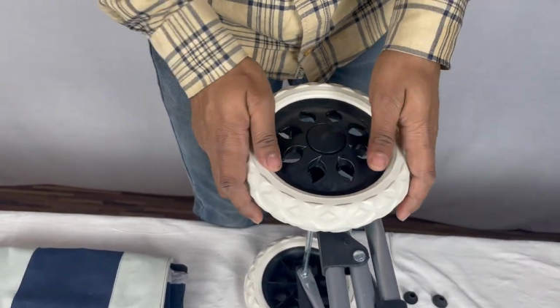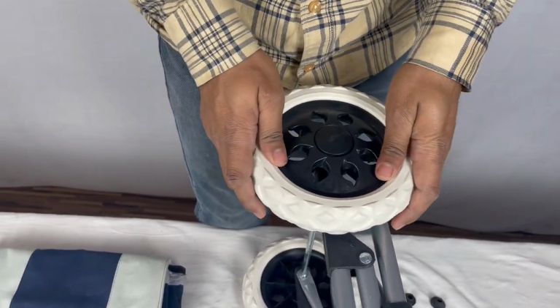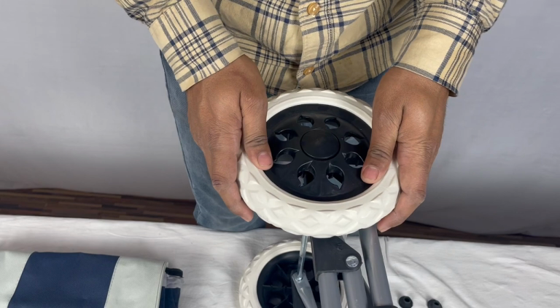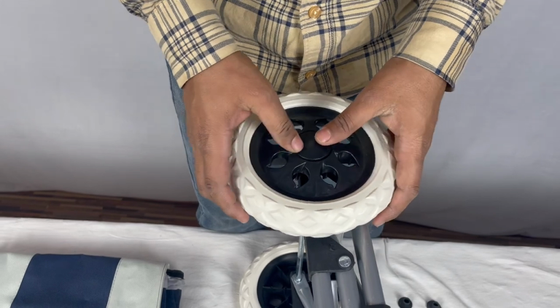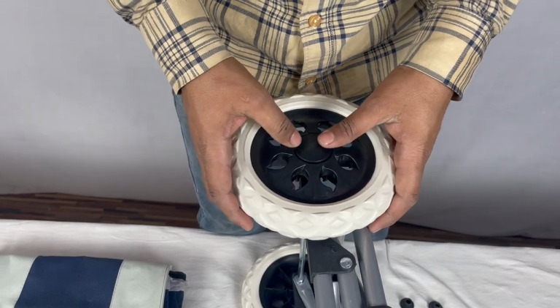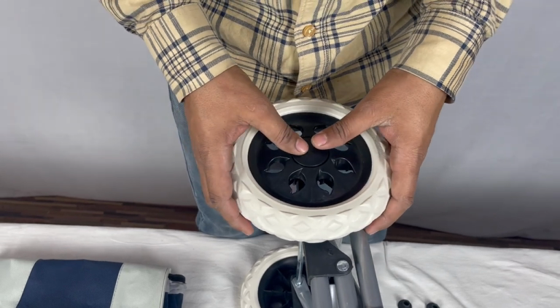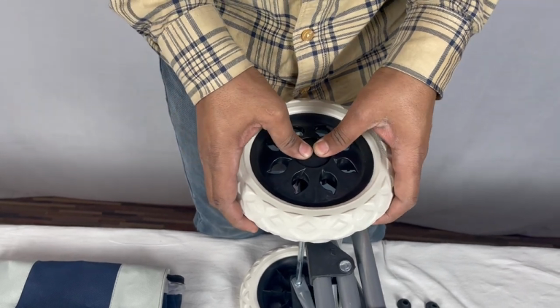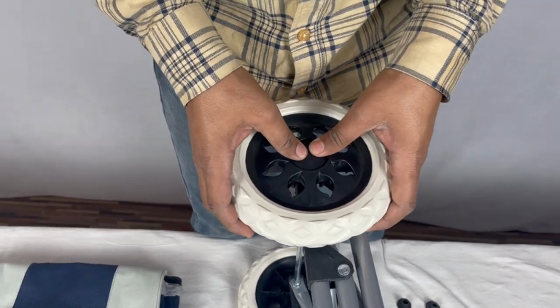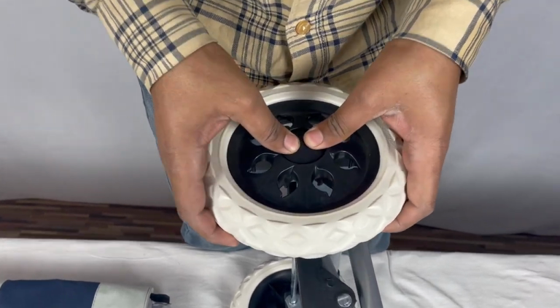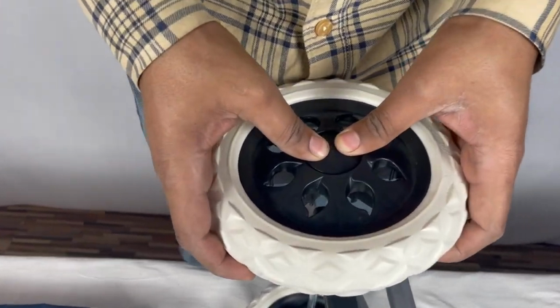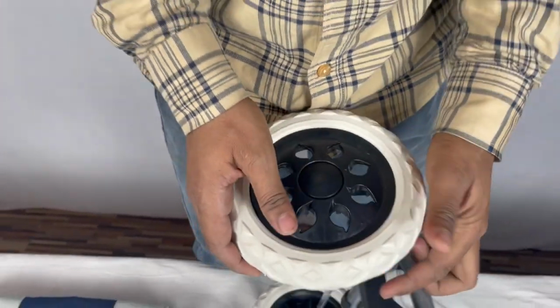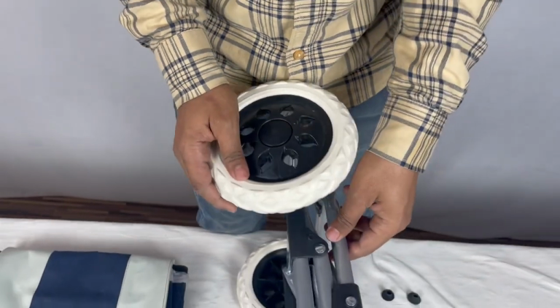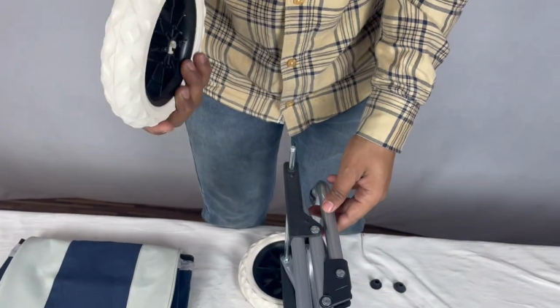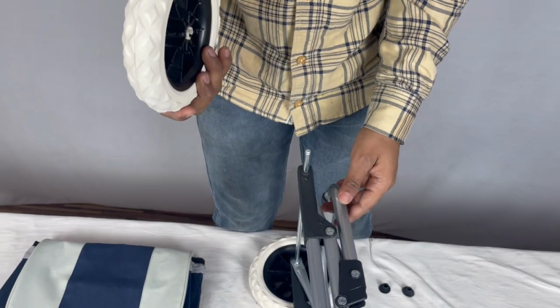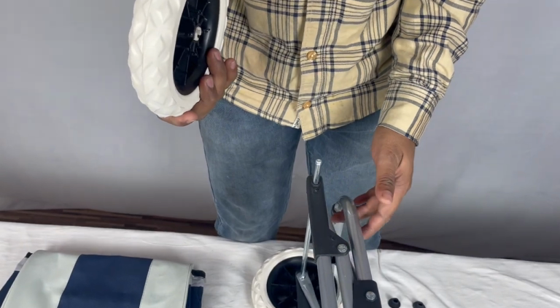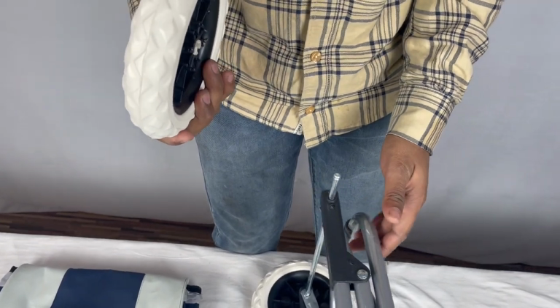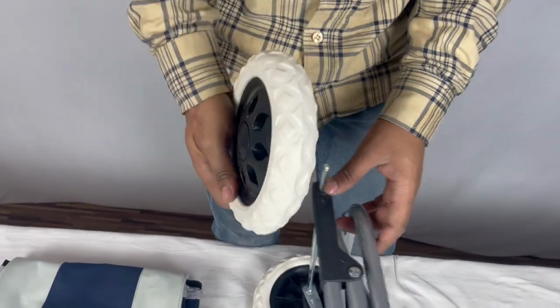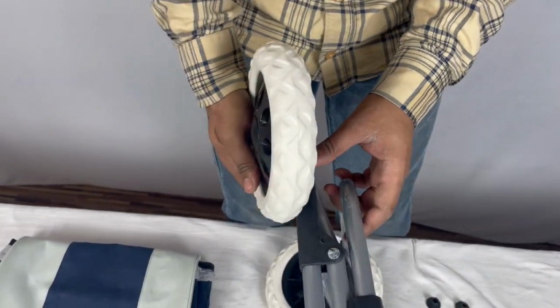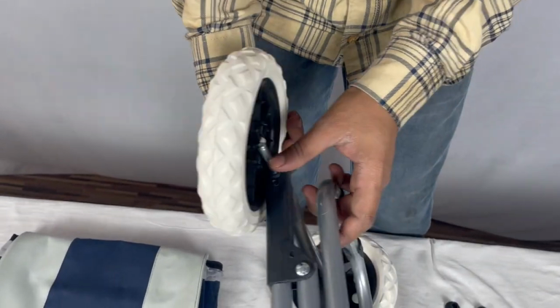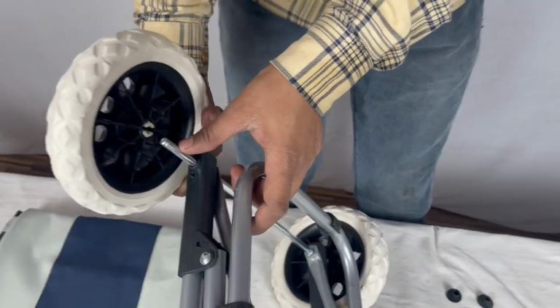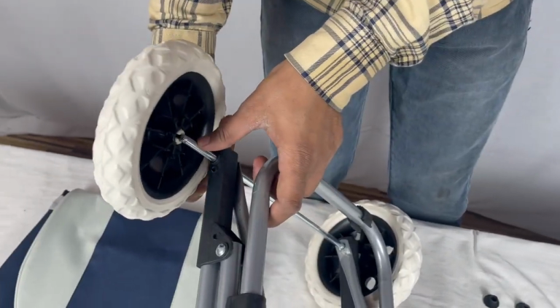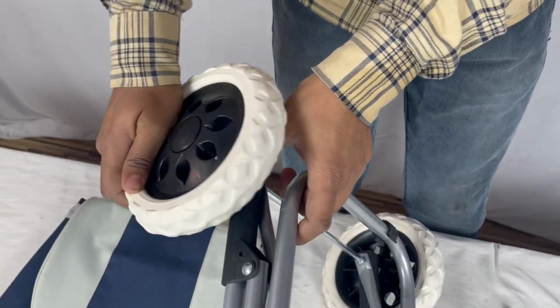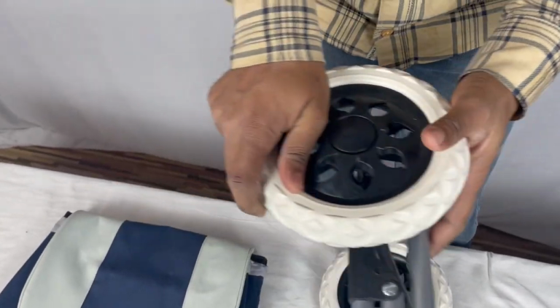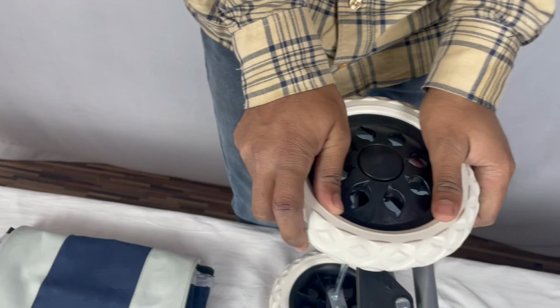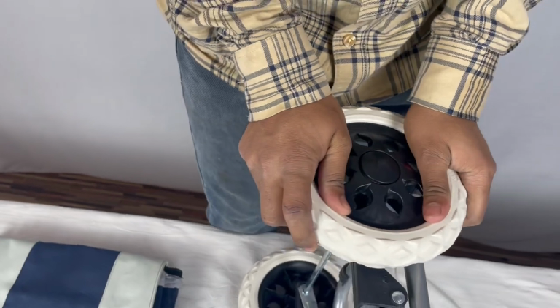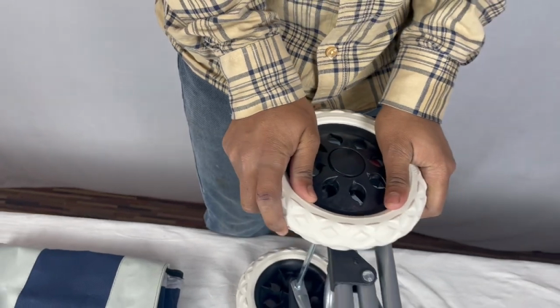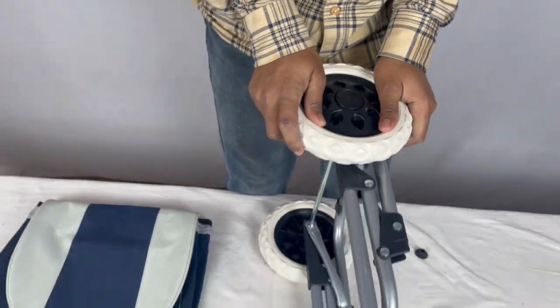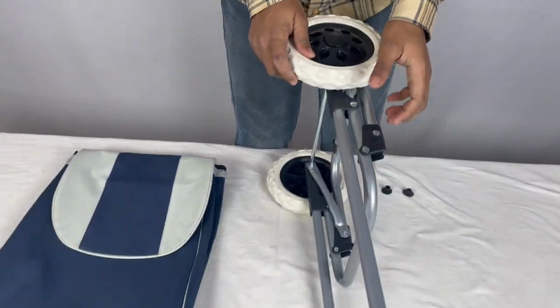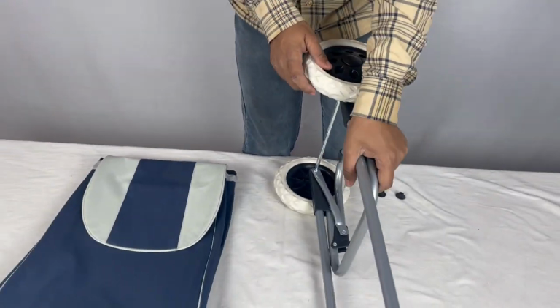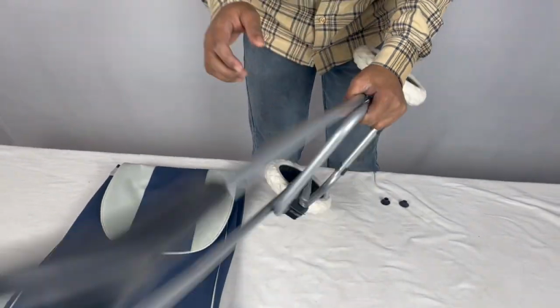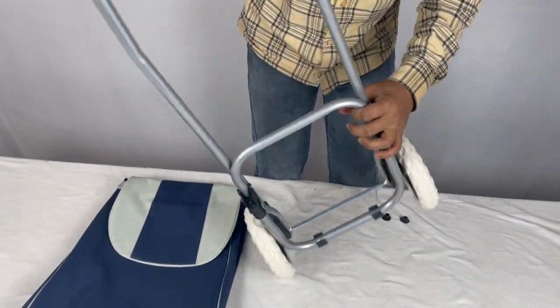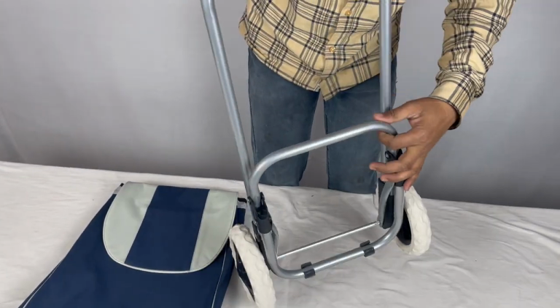Now we'll see how to remove these wheels. For removing the wheels, we'll push this button and pull the wheel out. It's so simple. Now again we'll fix it — wheels are fixed.